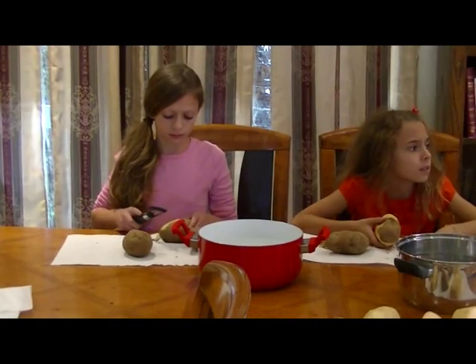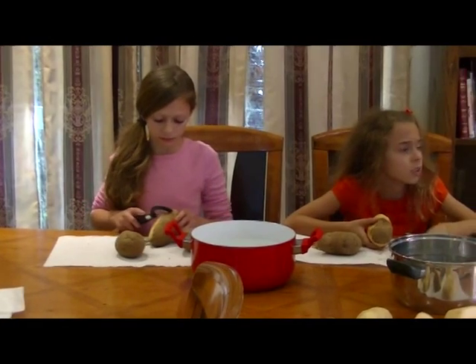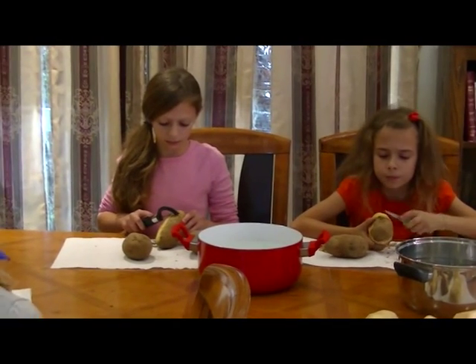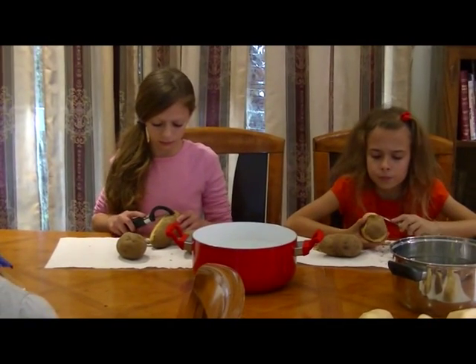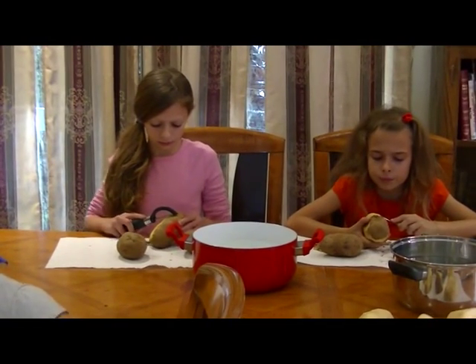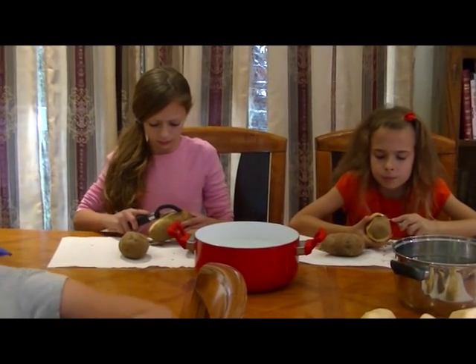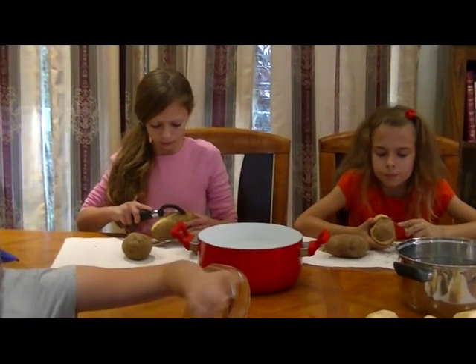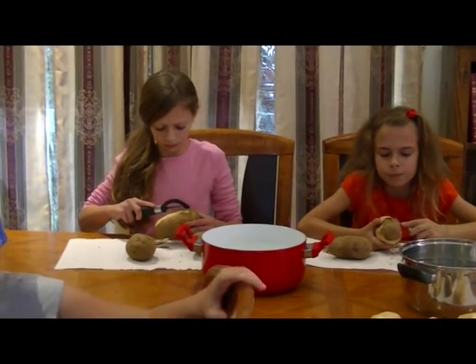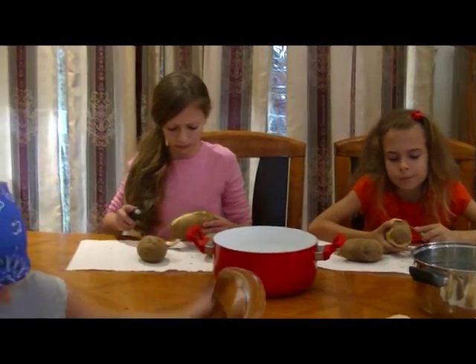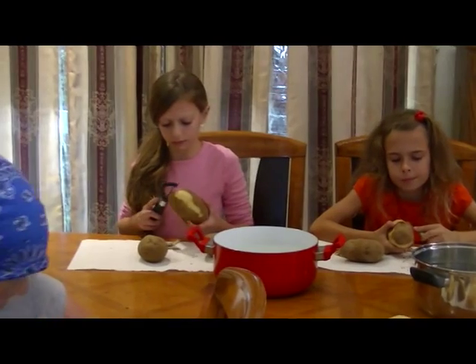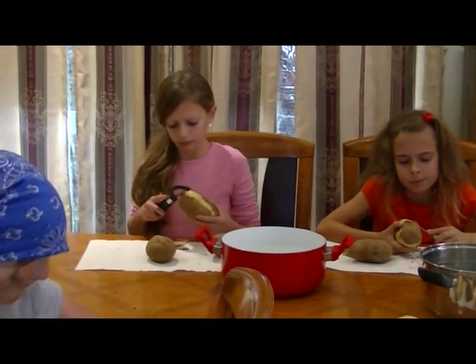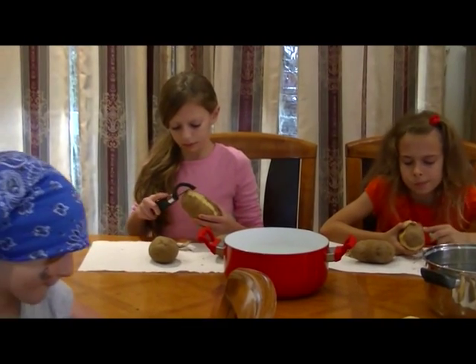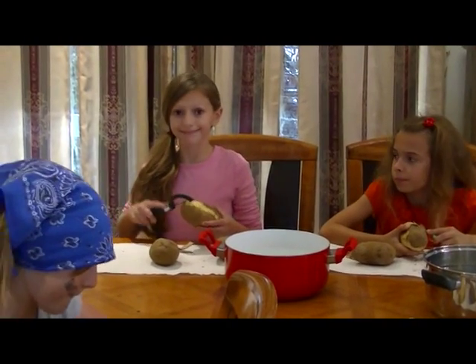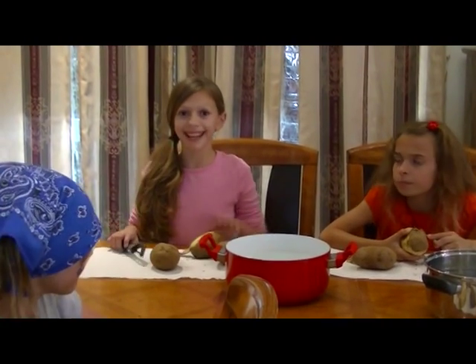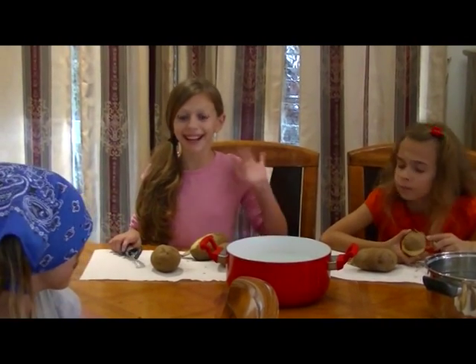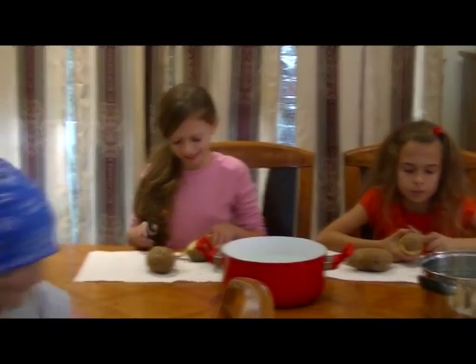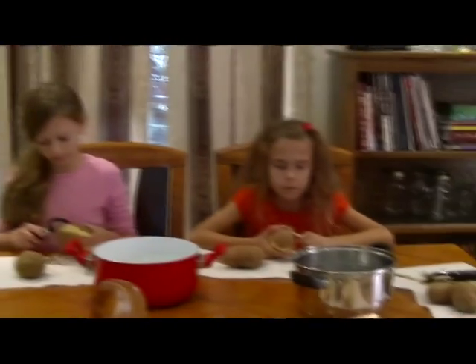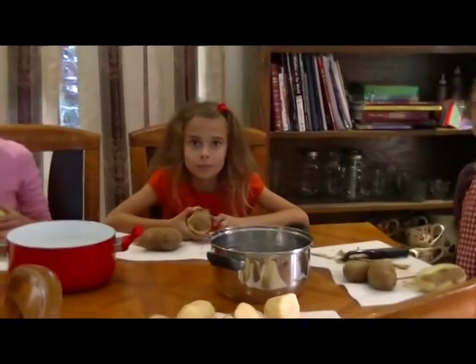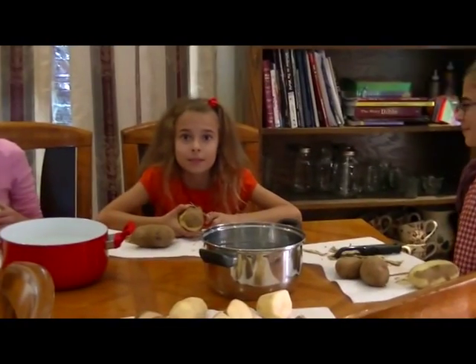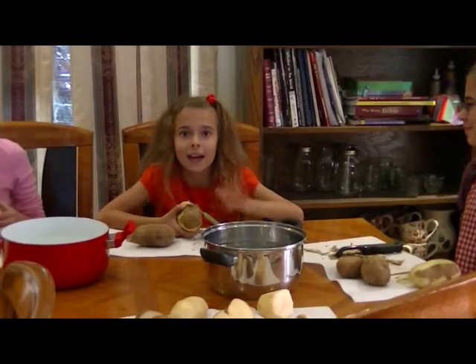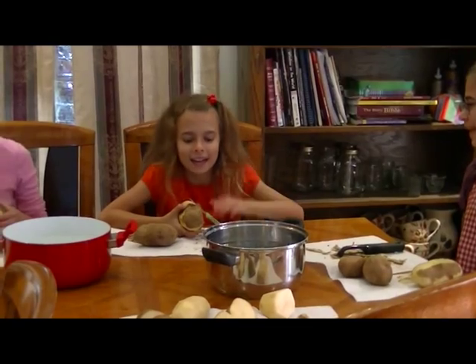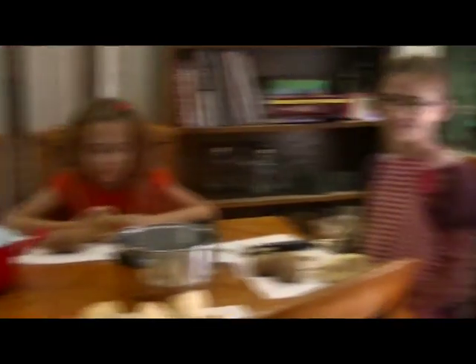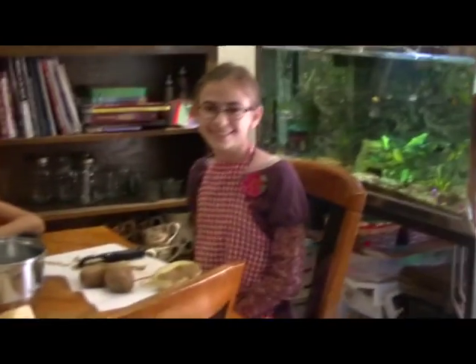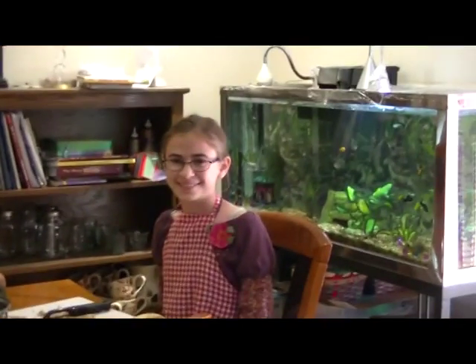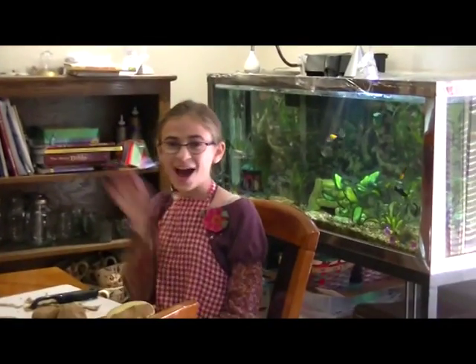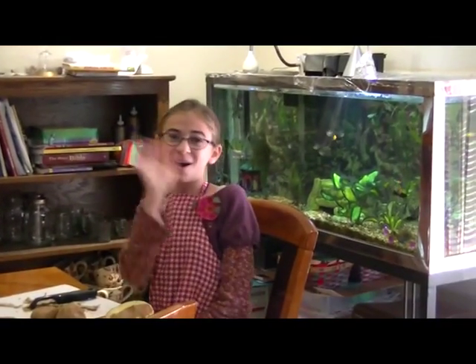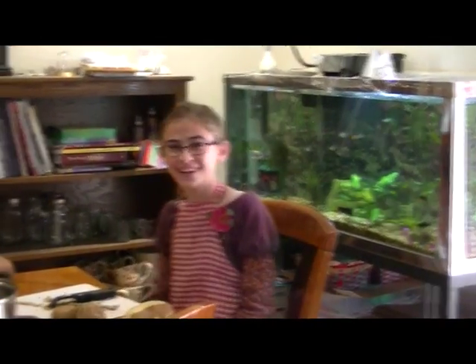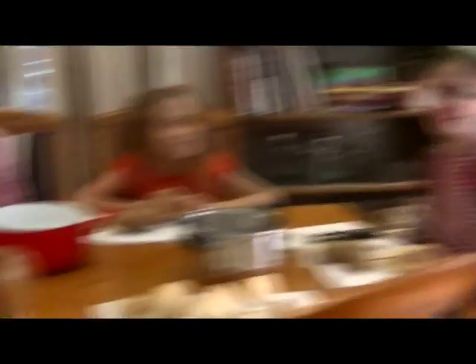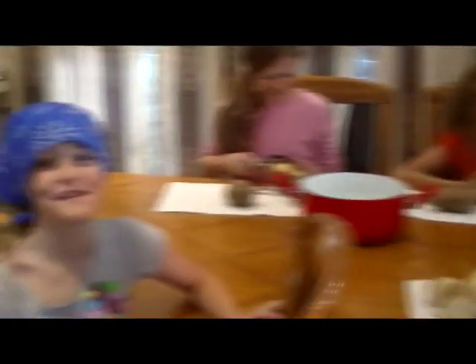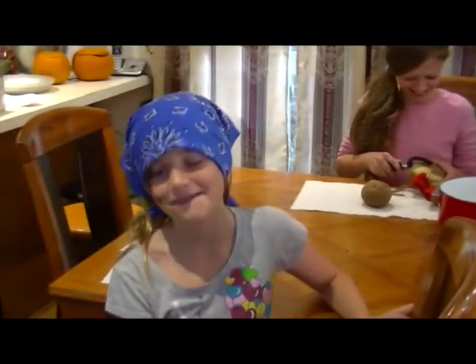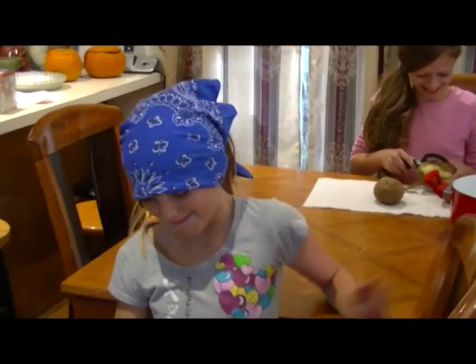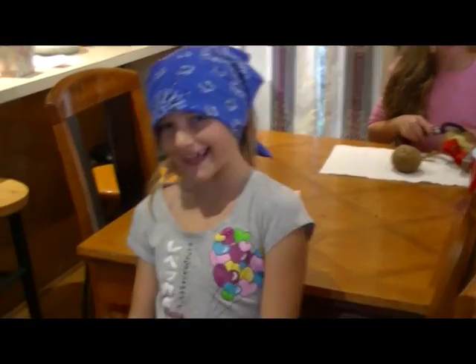Hello and welcome to Grammy School. This is our fifth time getting together with Arielle. Say hi, Arielle. Hi, guys. Isabelle, say hi, Isabelle. Hi. Karis. Hi, Mom! And Jade. Hello.